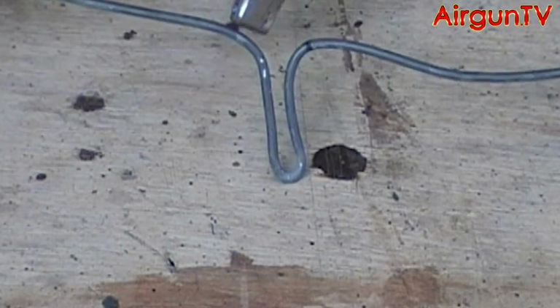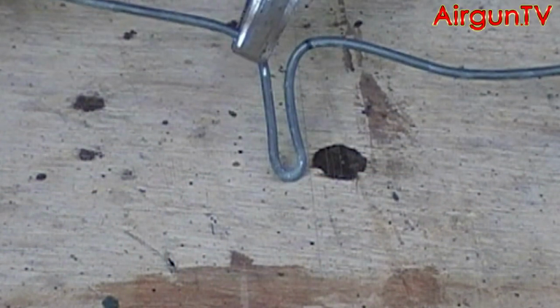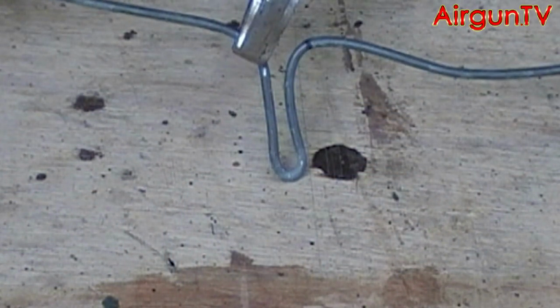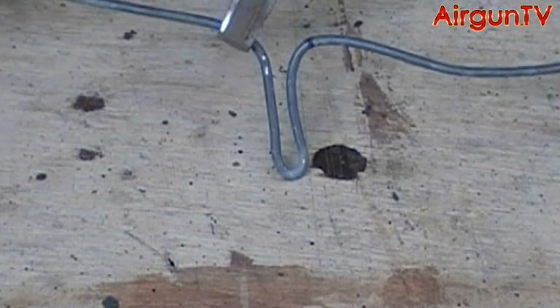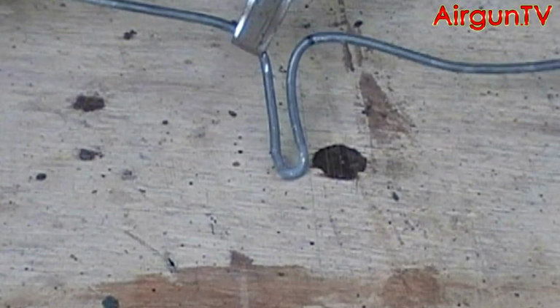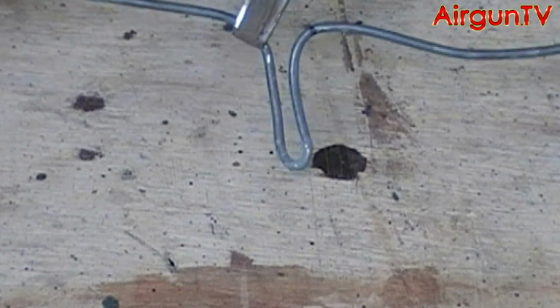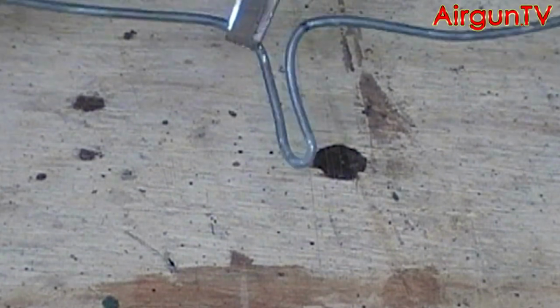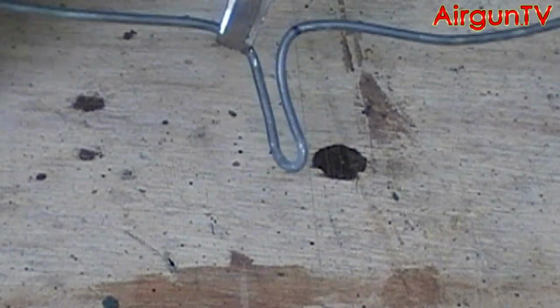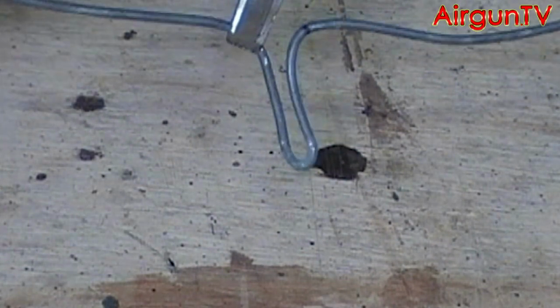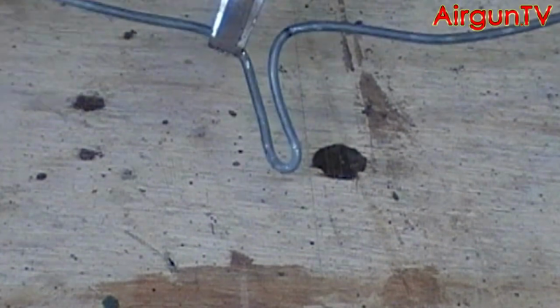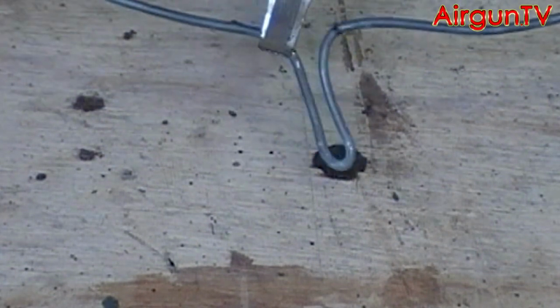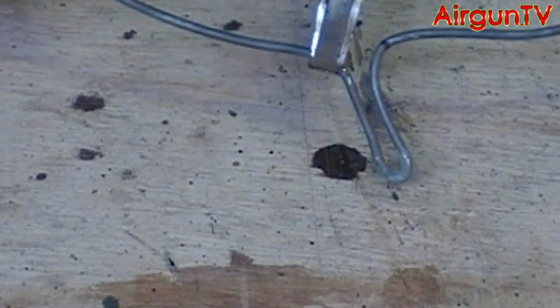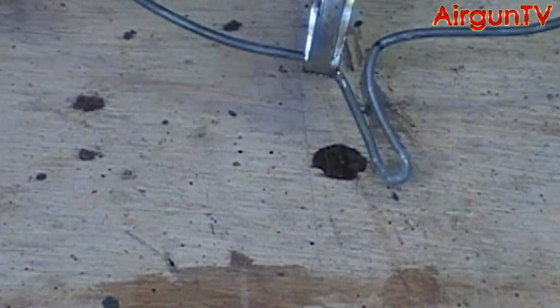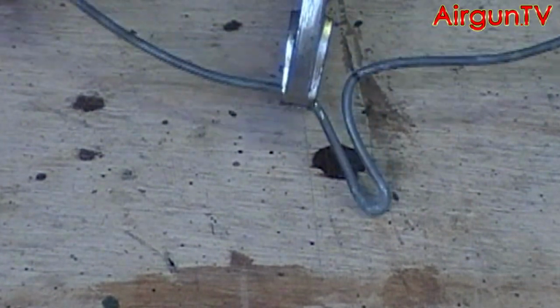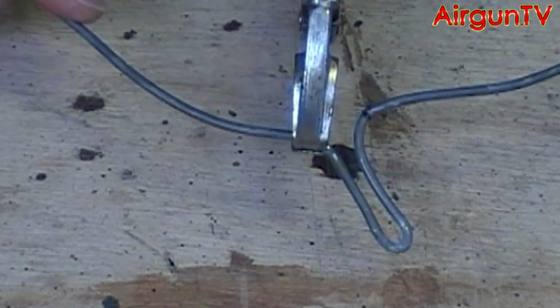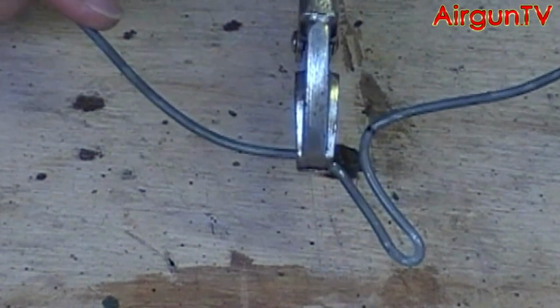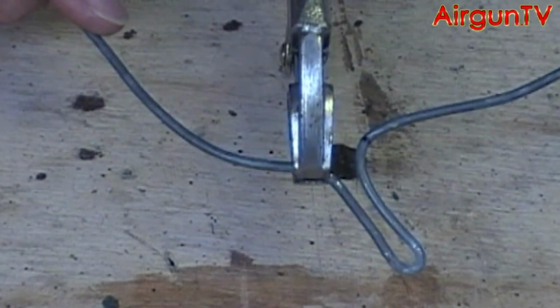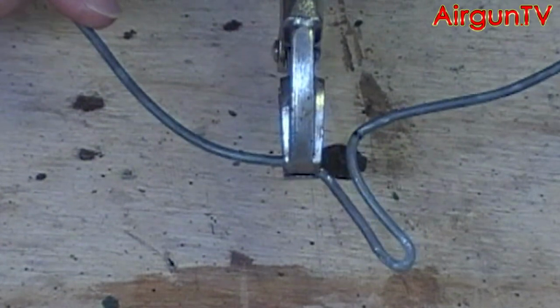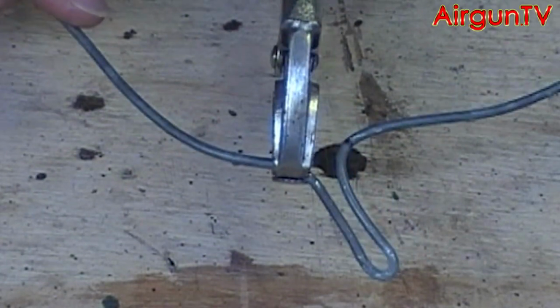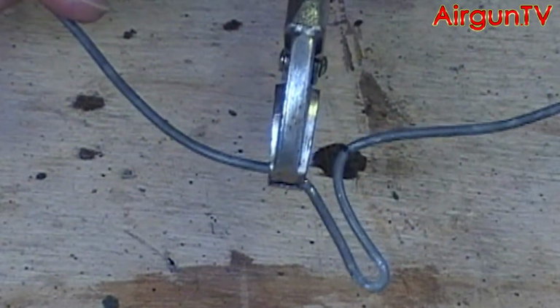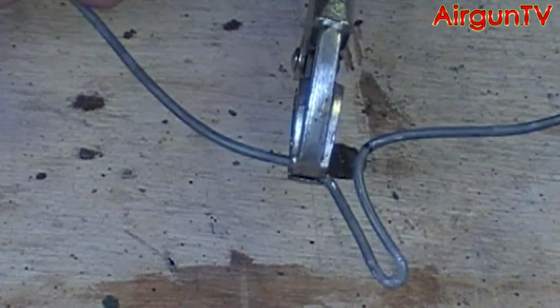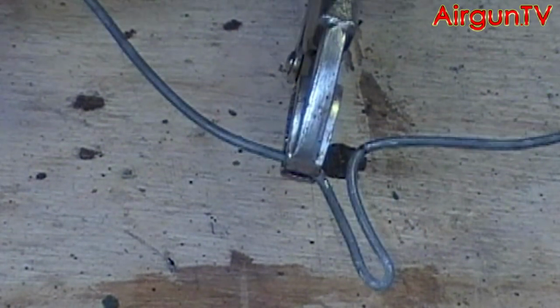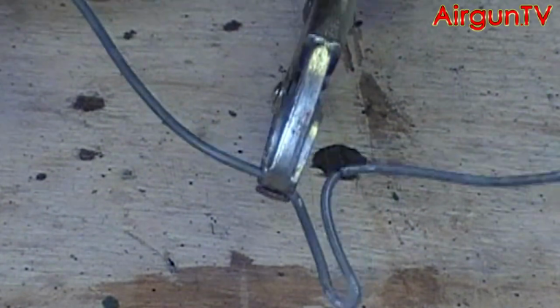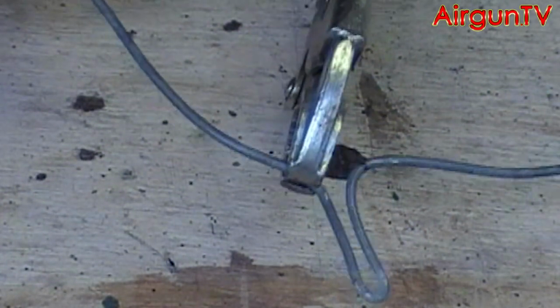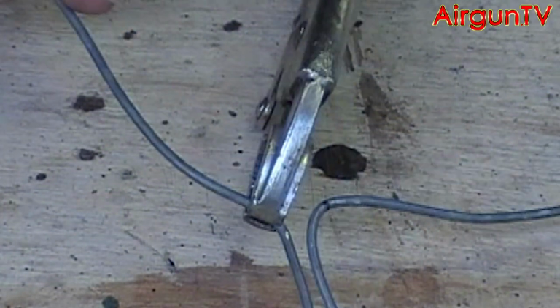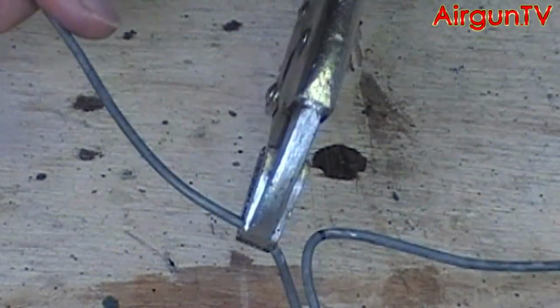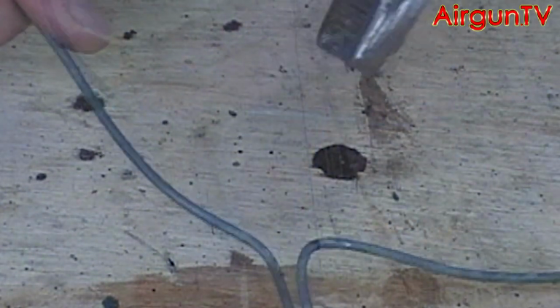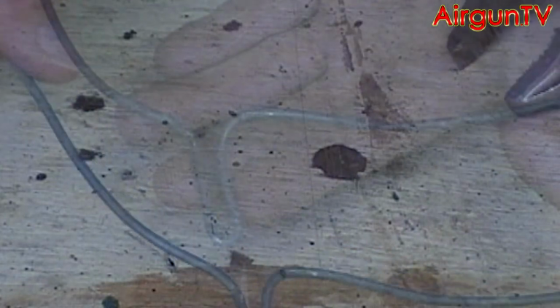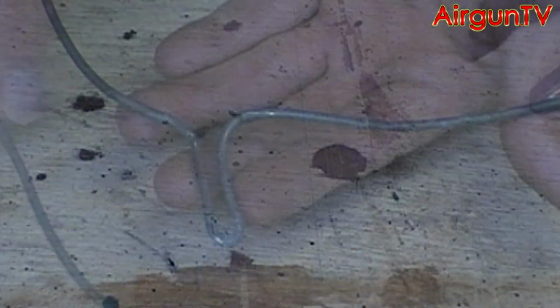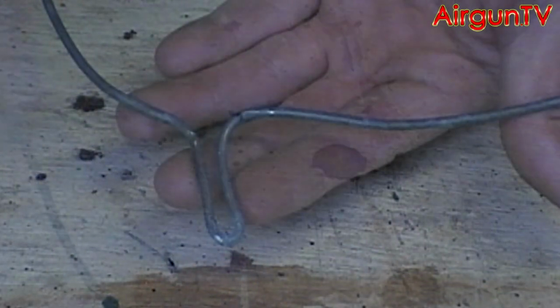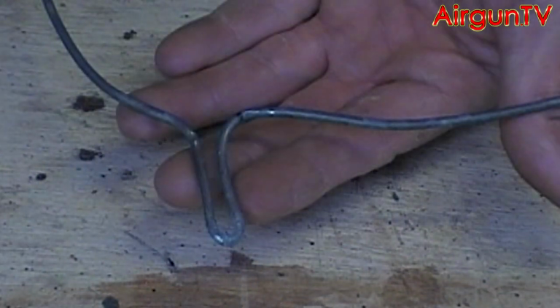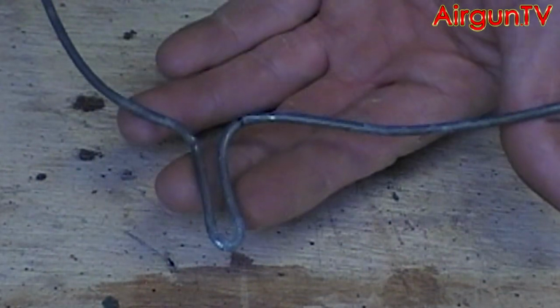Now clamp on to that last 90-degree bend with the vise grips again and bend down the way almost 90 degrees in a slow radius bend, like so.